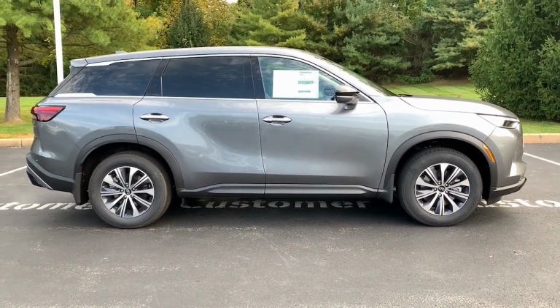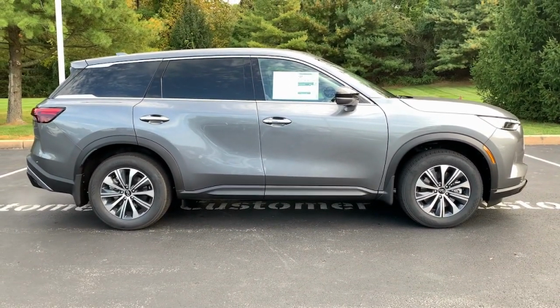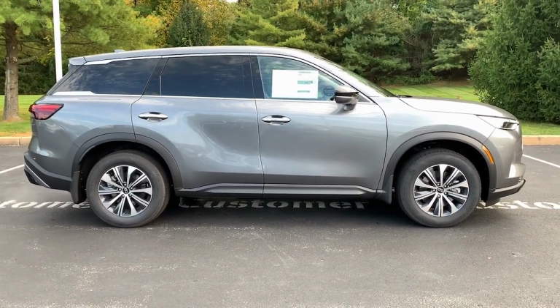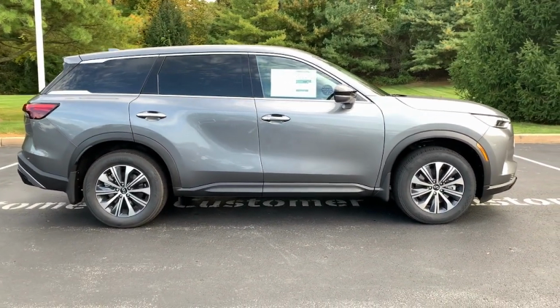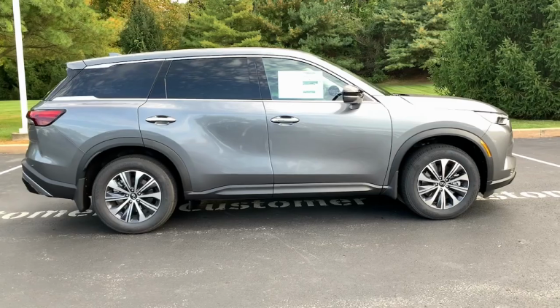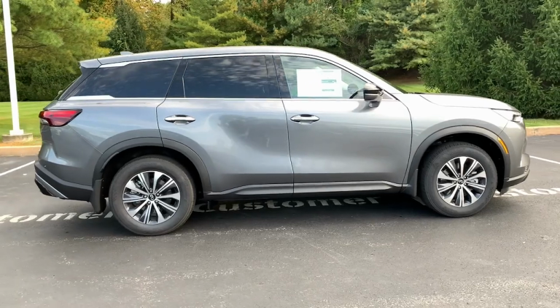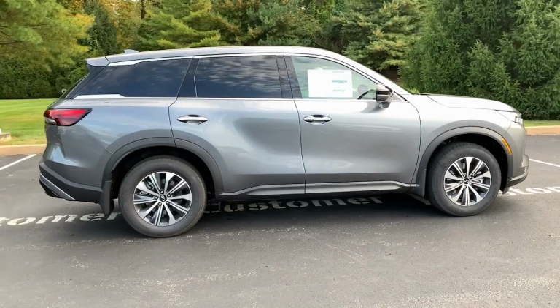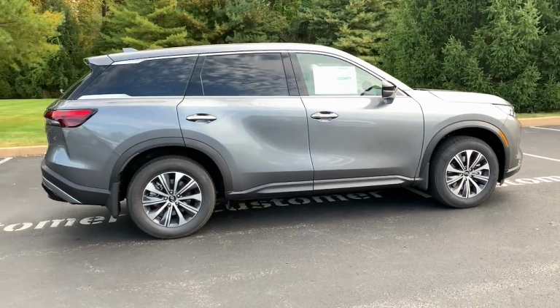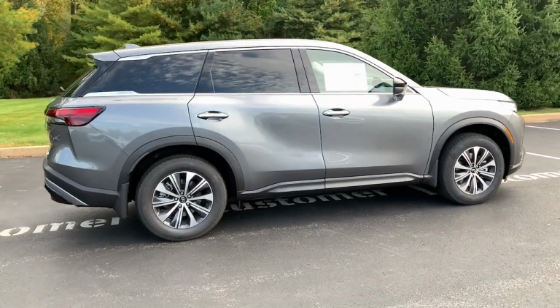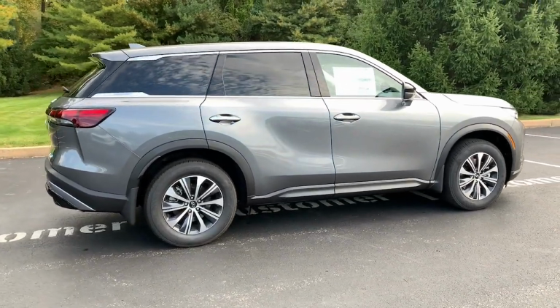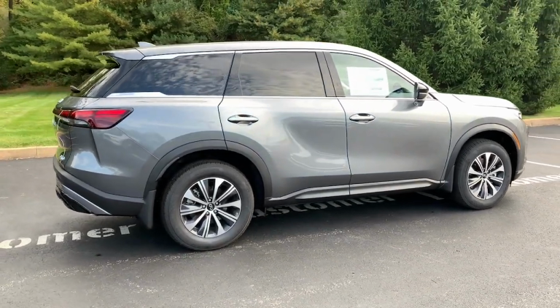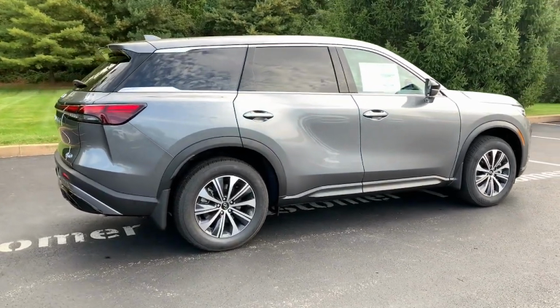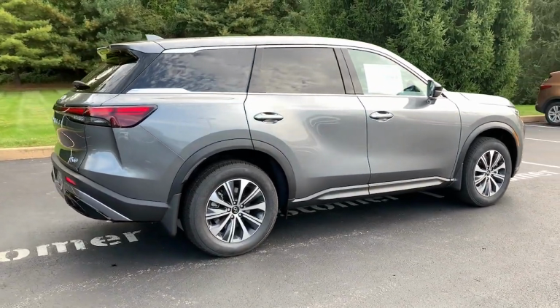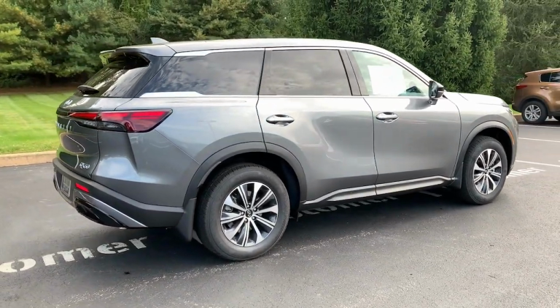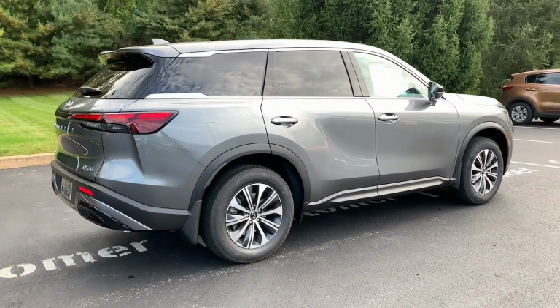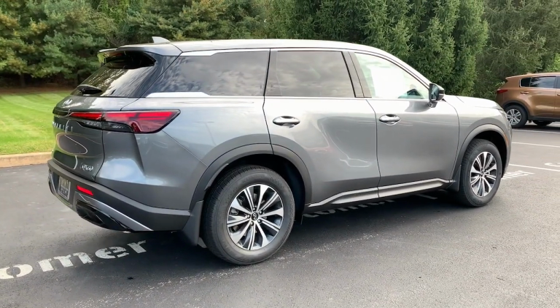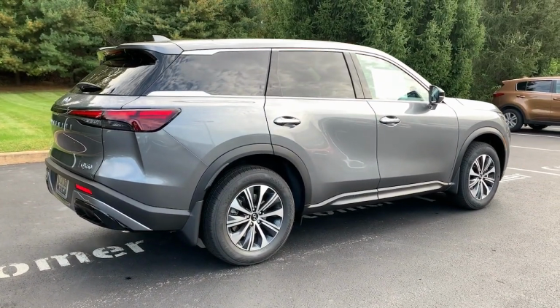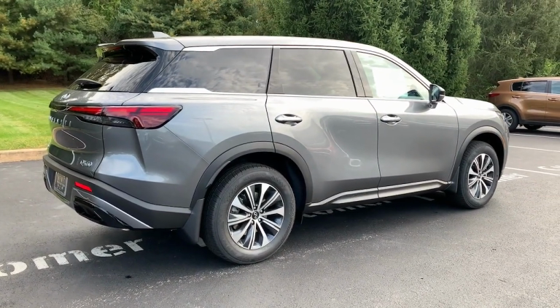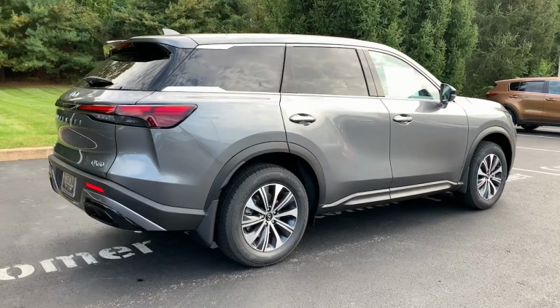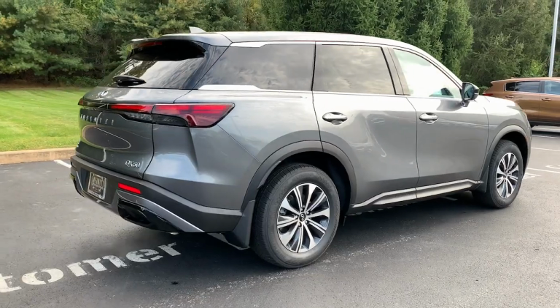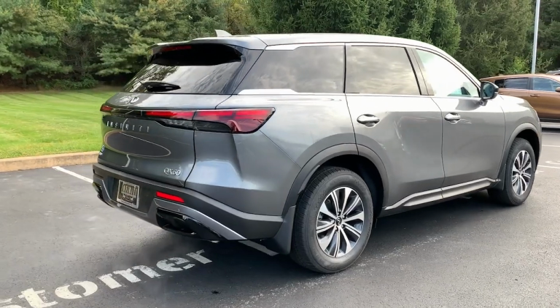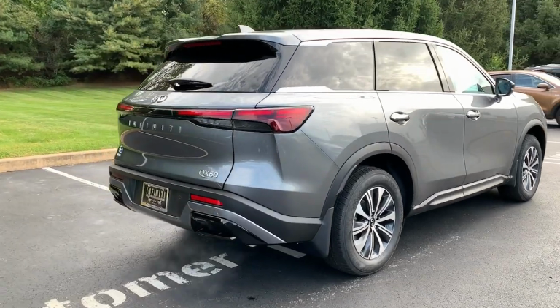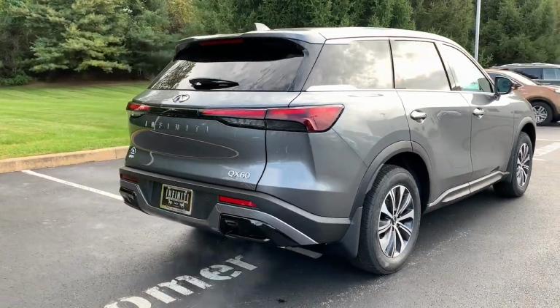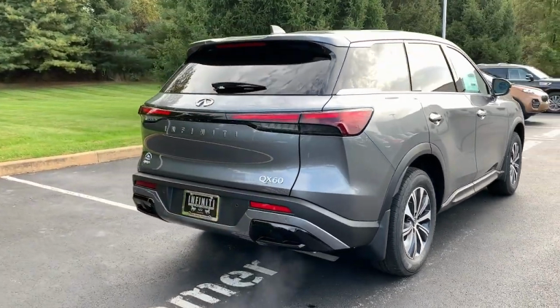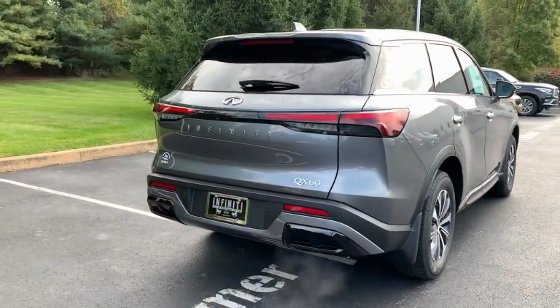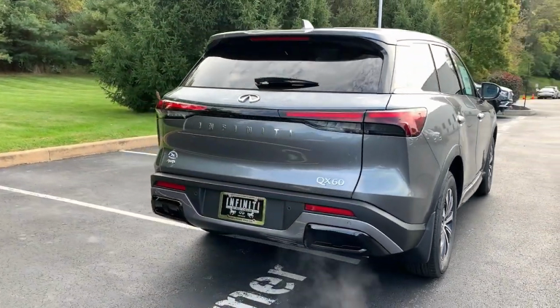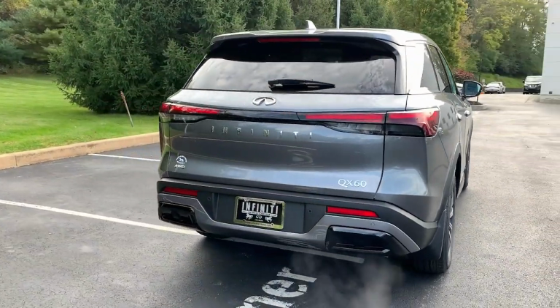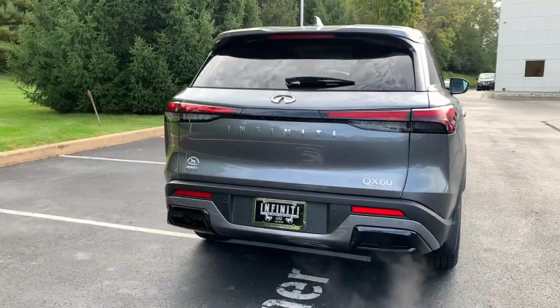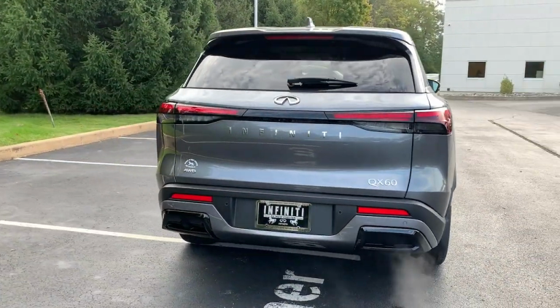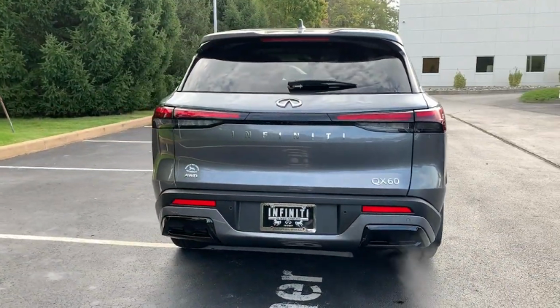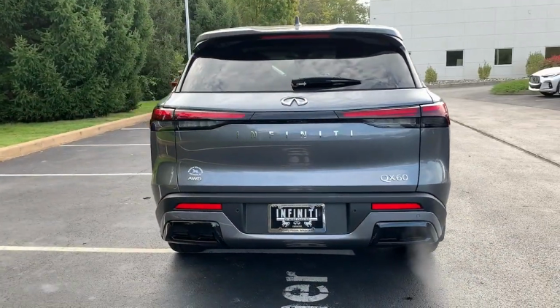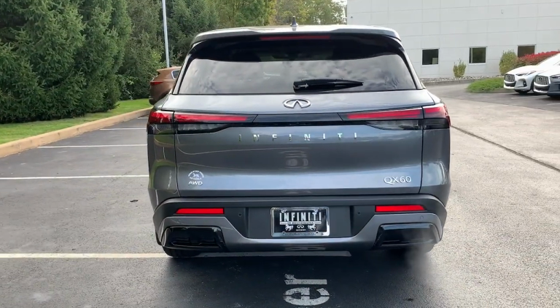Heated steering wheel, pre-collision system, lane departure warning, panoramic roof, all-wheel drive, keyless entry, sun moonroof, power liftgate, keyless start, power passenger seat.